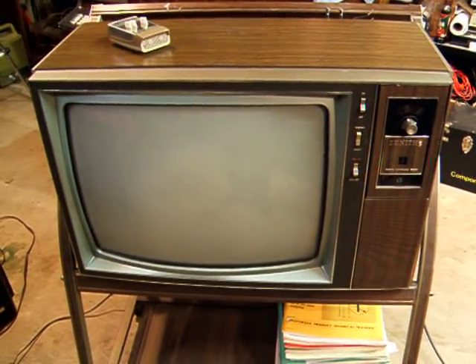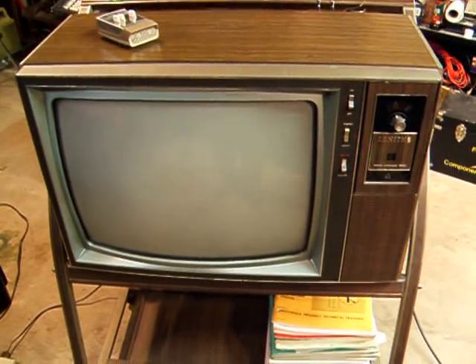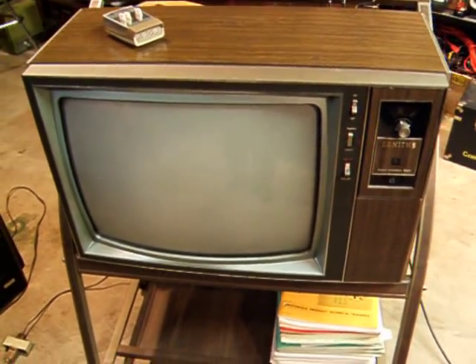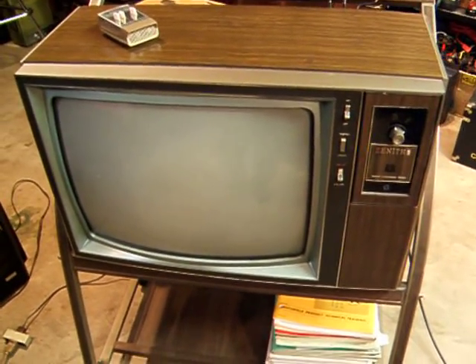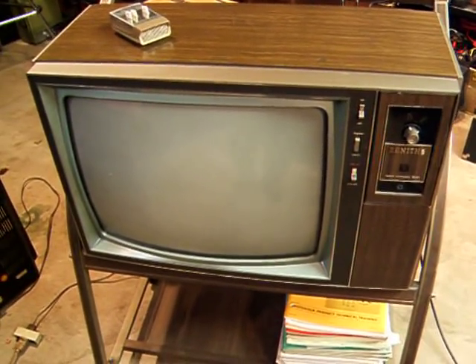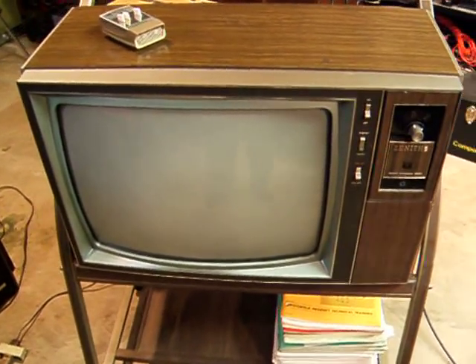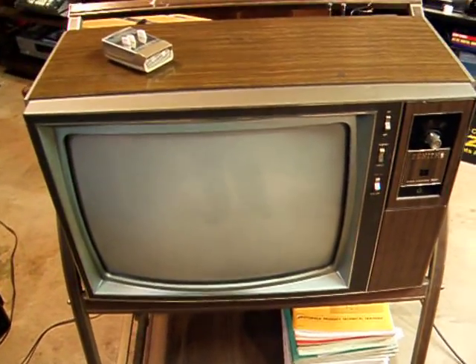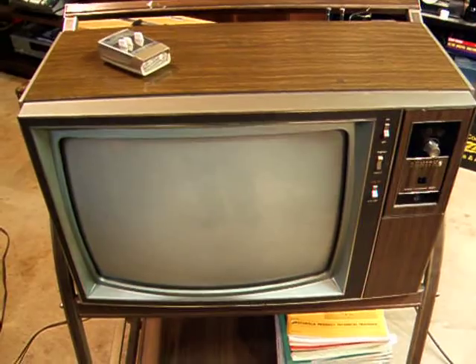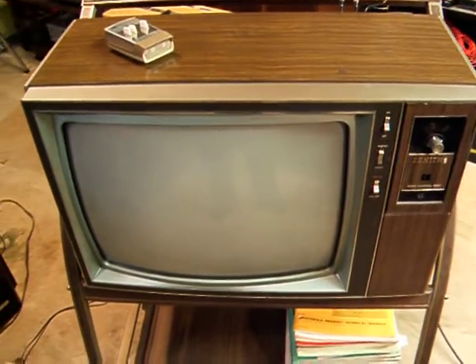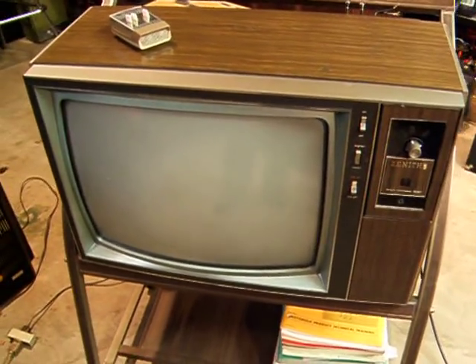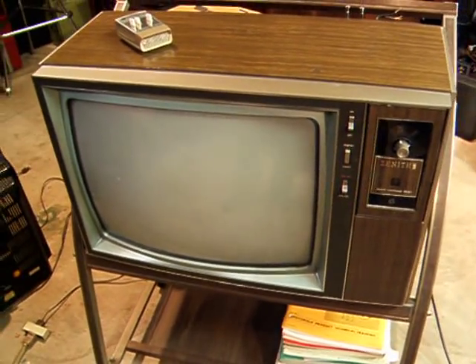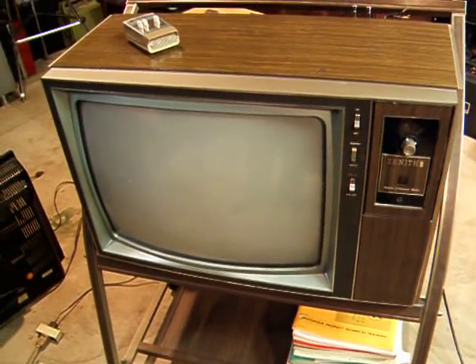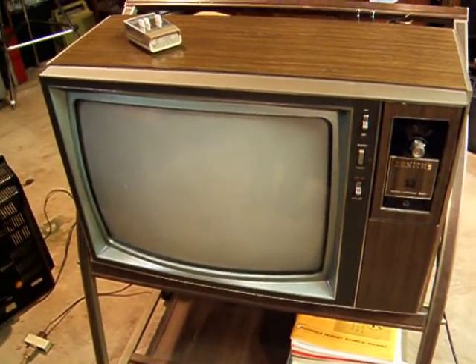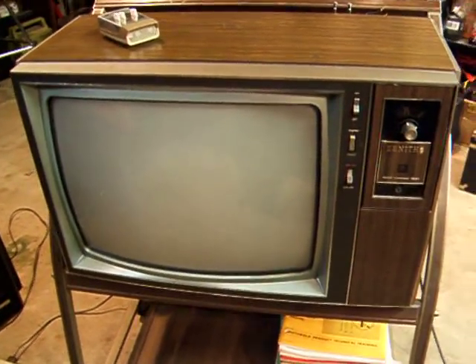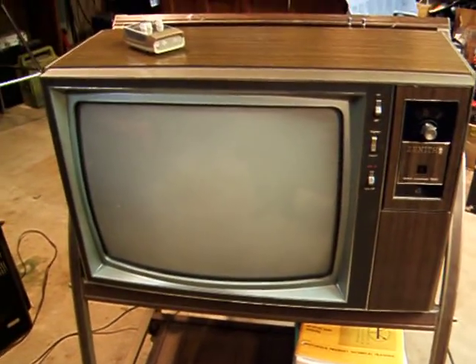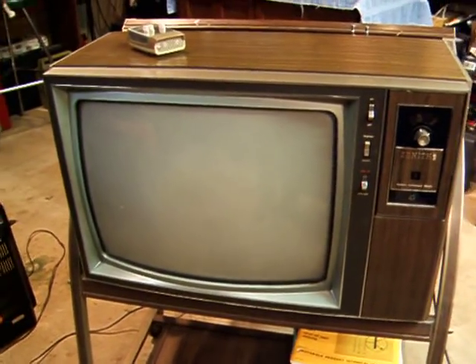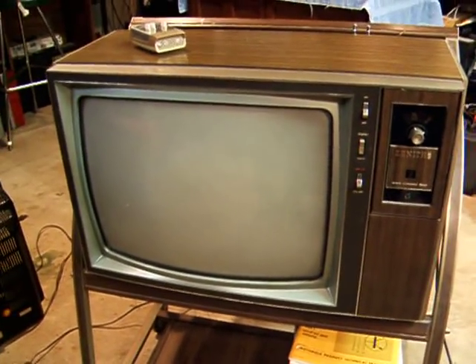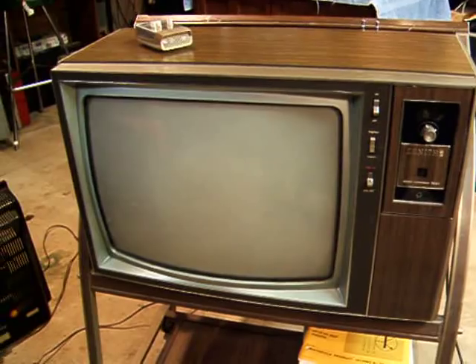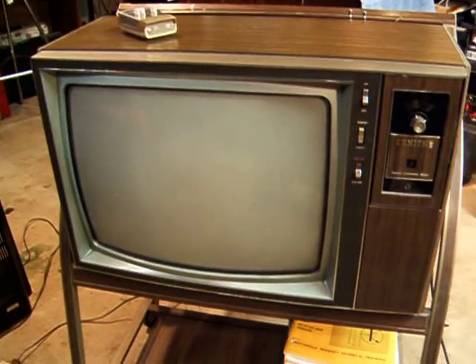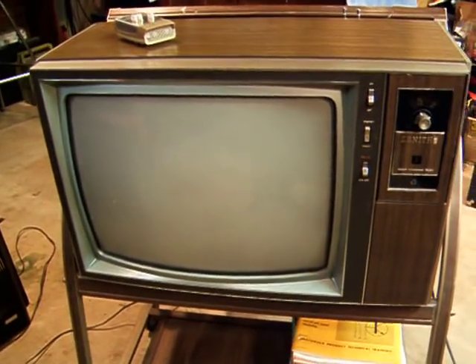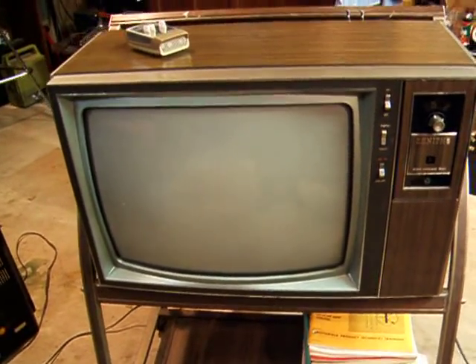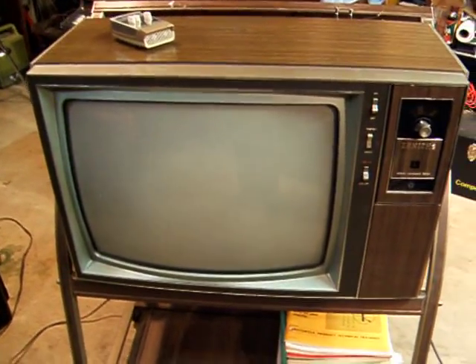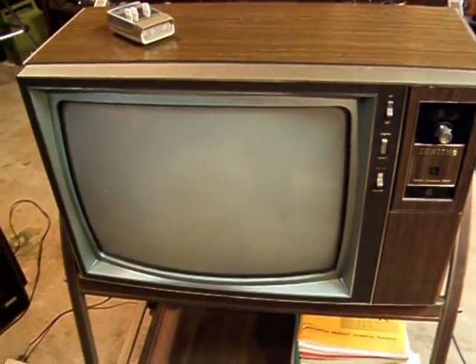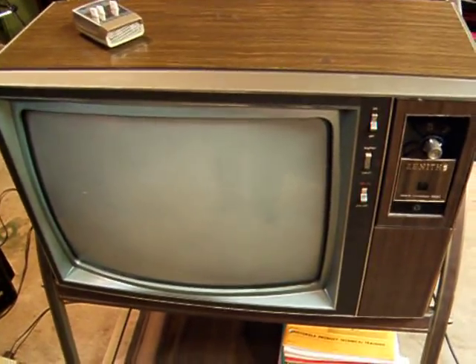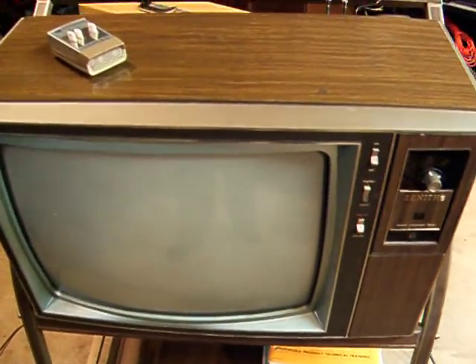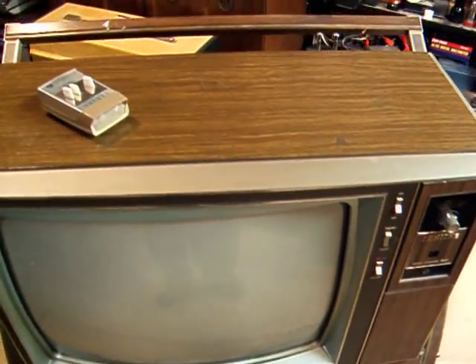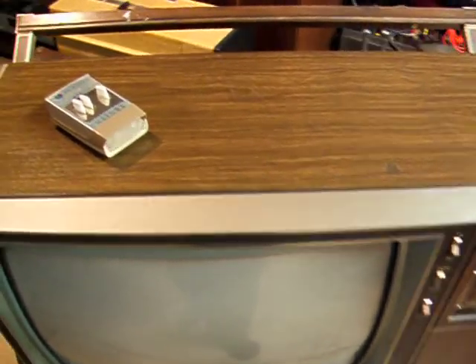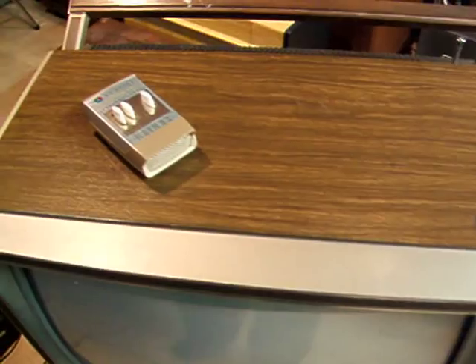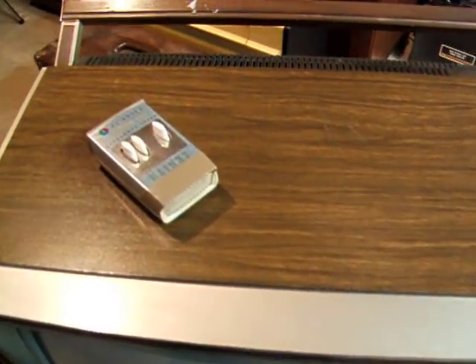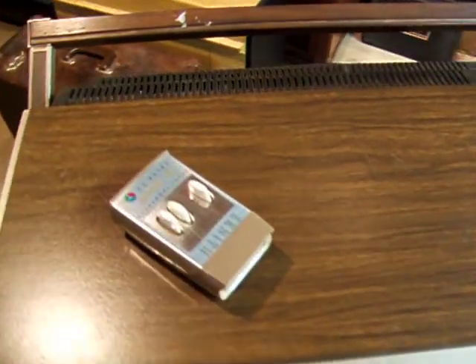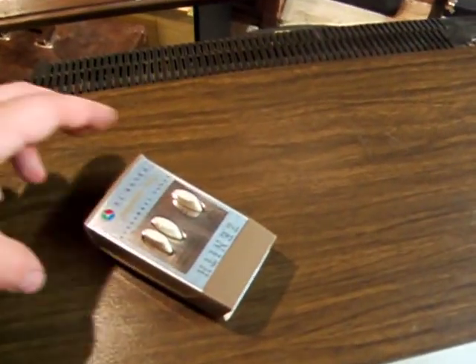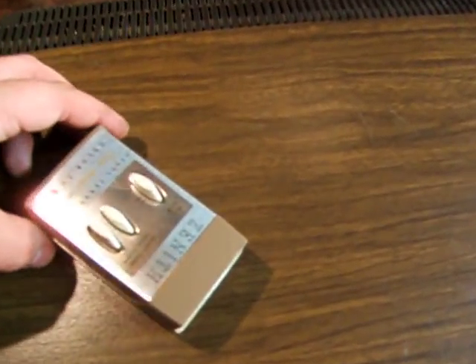This is a 1972 Zenith, model C6030W. It uses the 19CC19 chassis, which is a four-tube hybrid. It also features Space Command 500 remote control, as can be seen here.